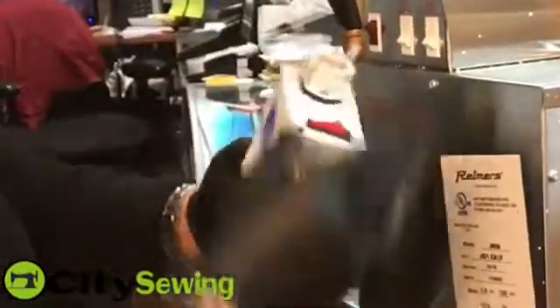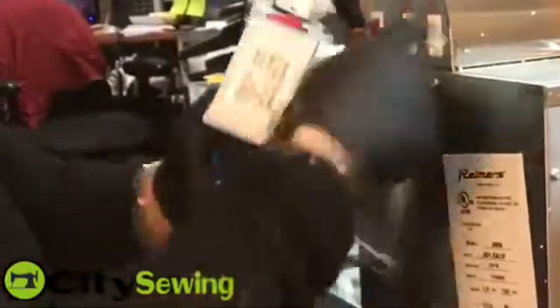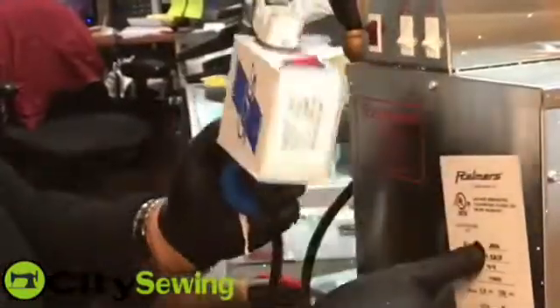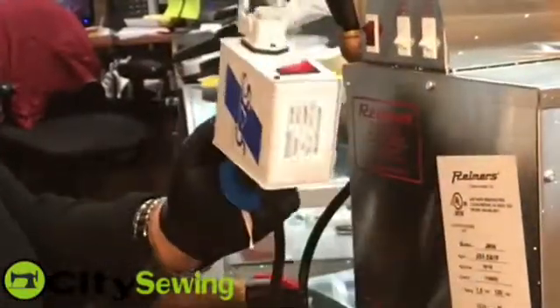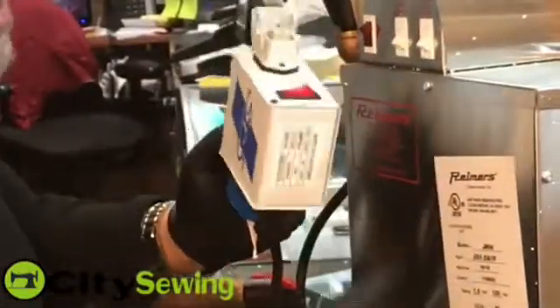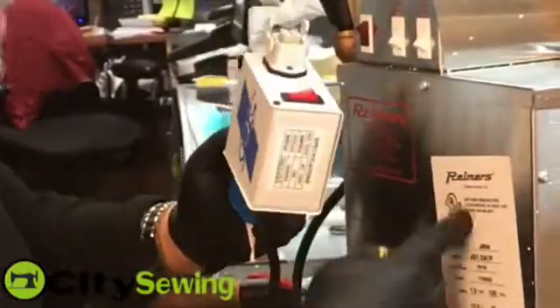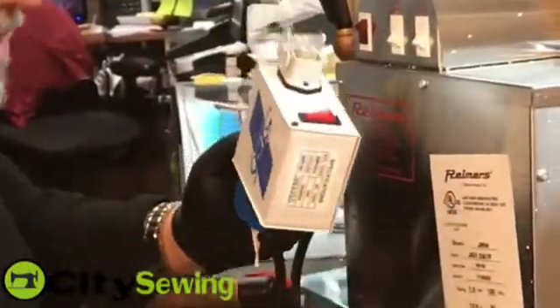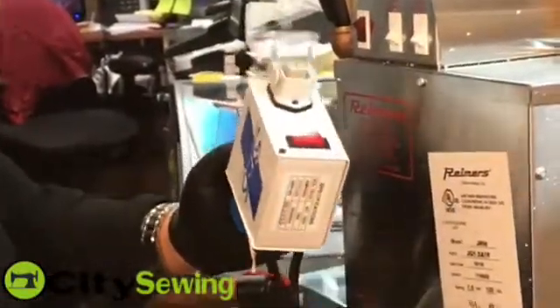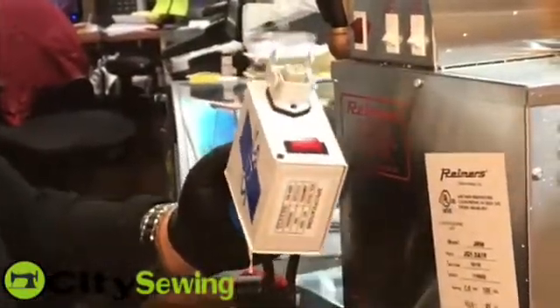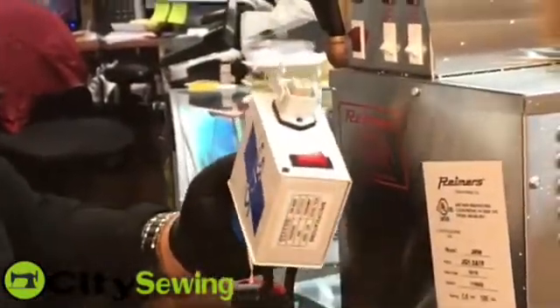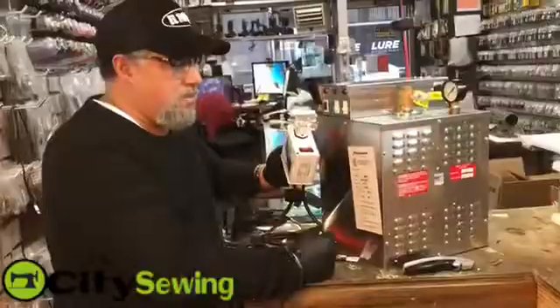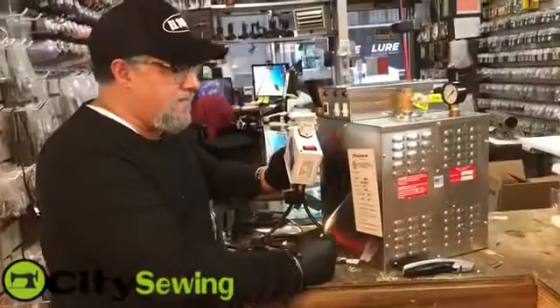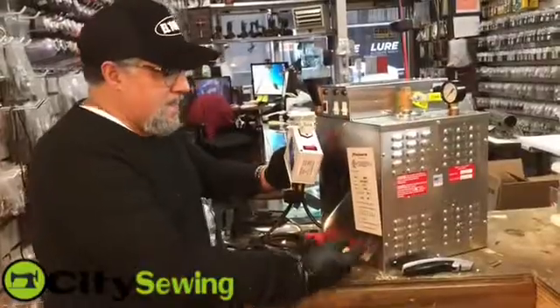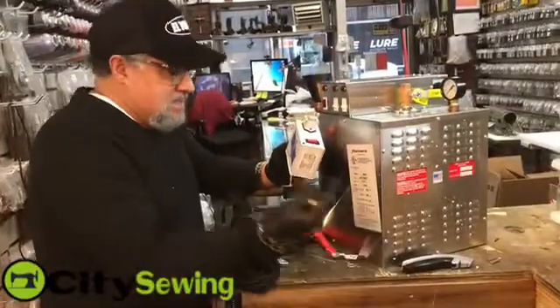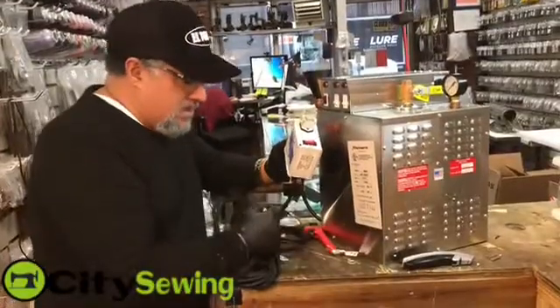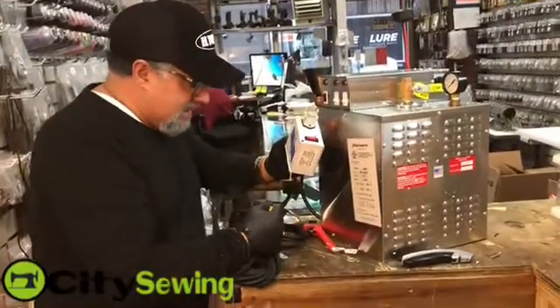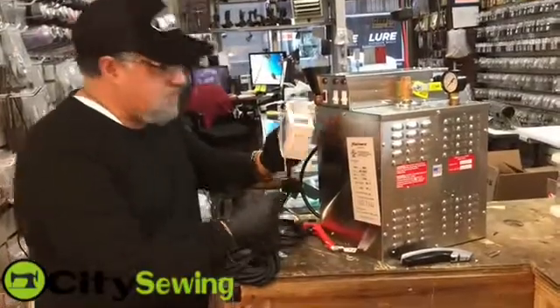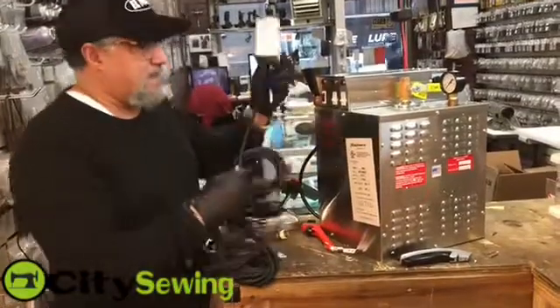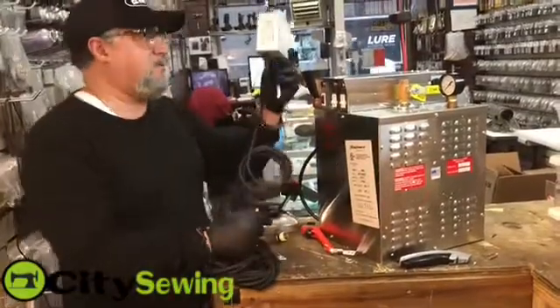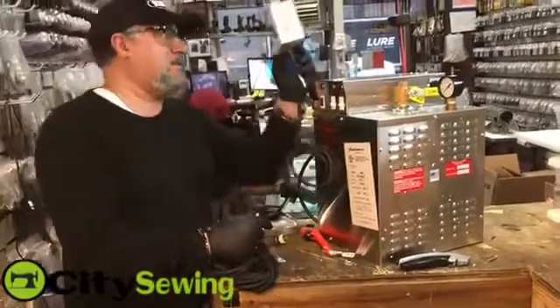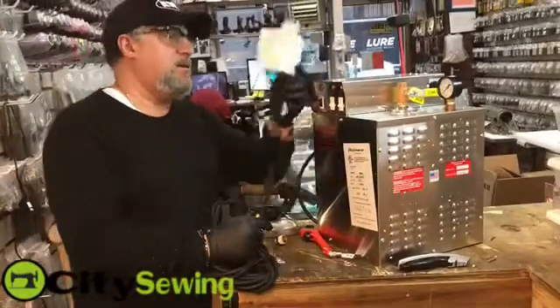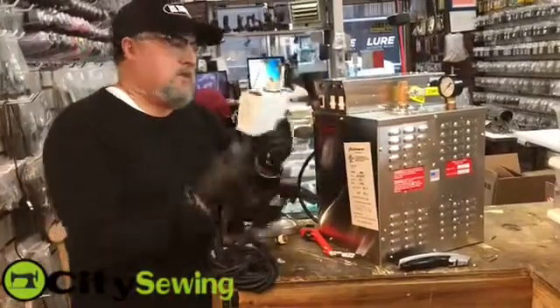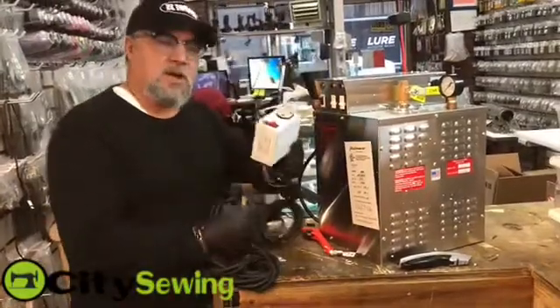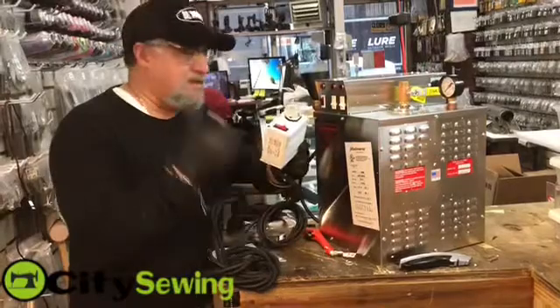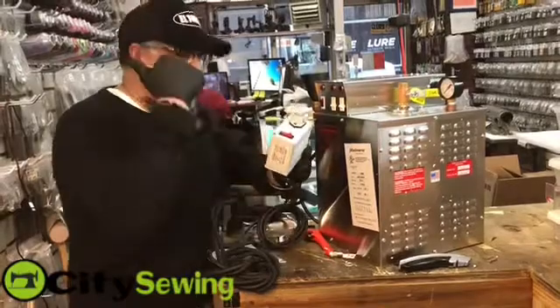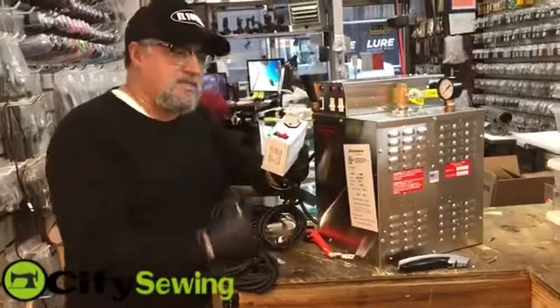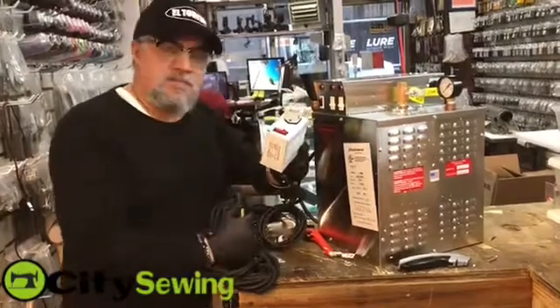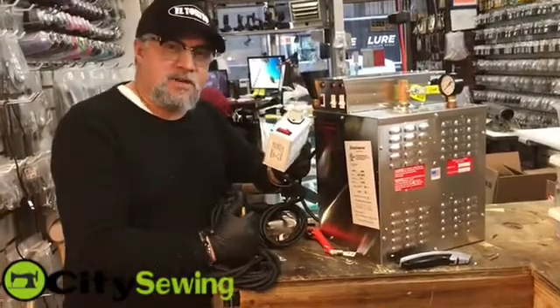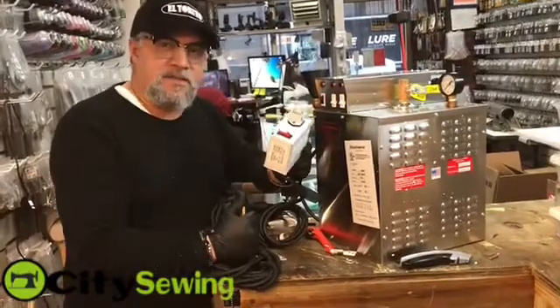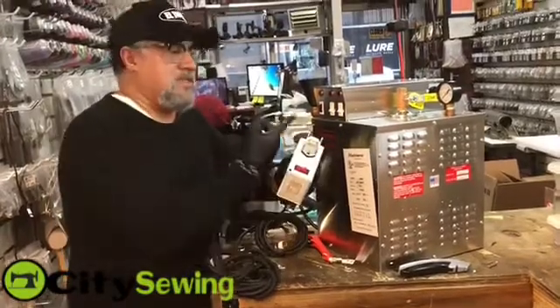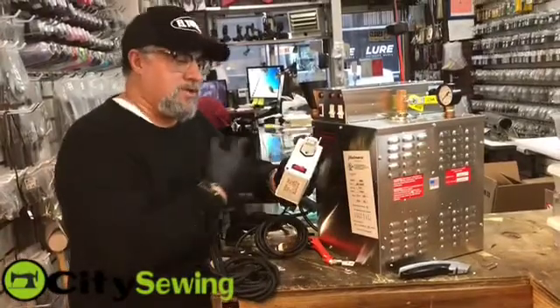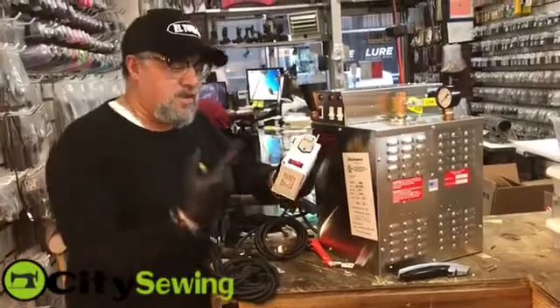It works together with this Rhymer's brand — it's the best, number one. And this is how we do it here at City Show. So I'm setting up this for a customer. We're going to install it and make the customer 100% perfect. This is something we could do for you.